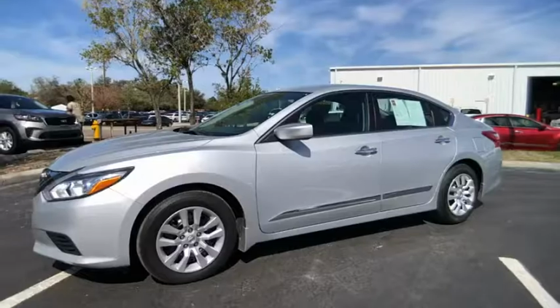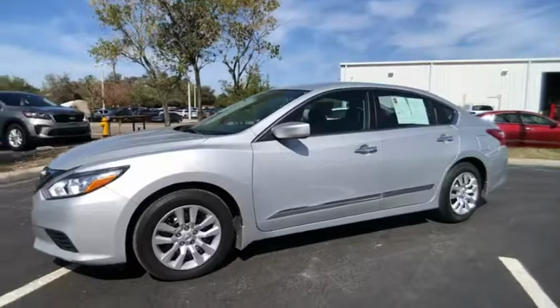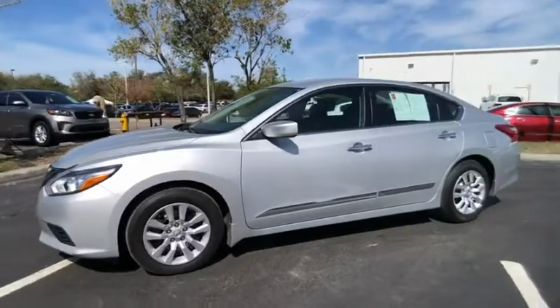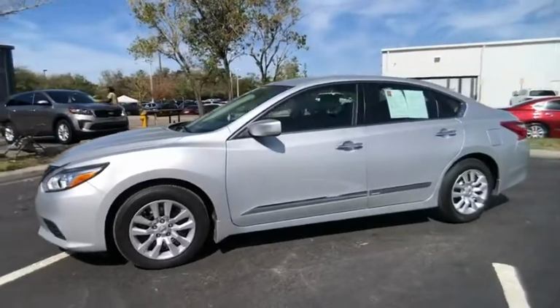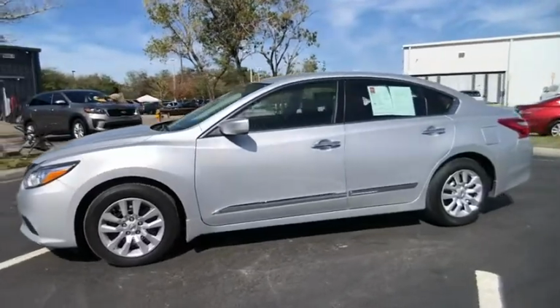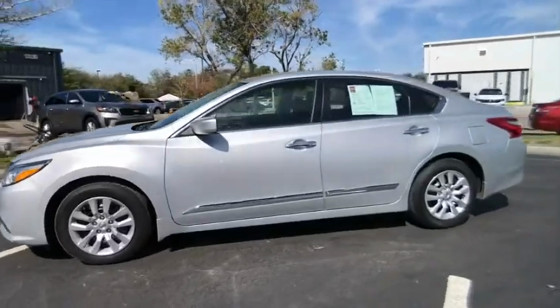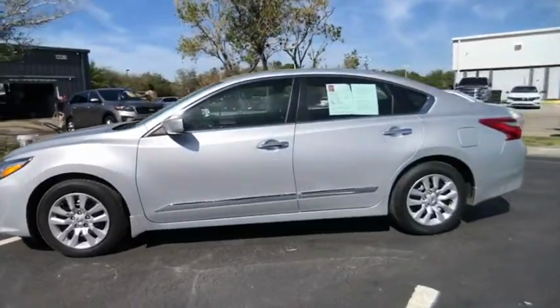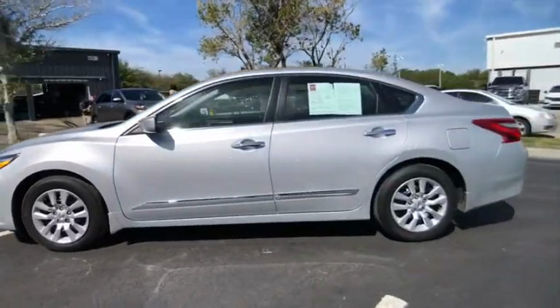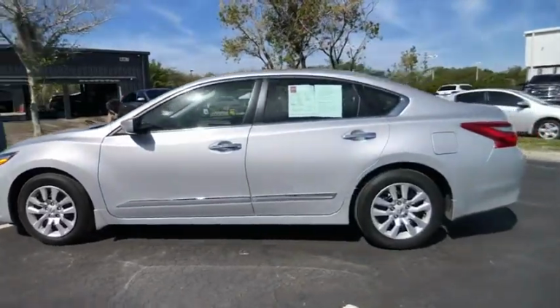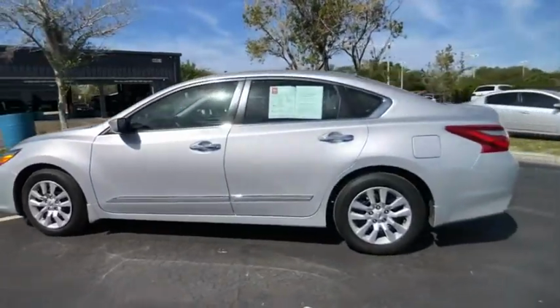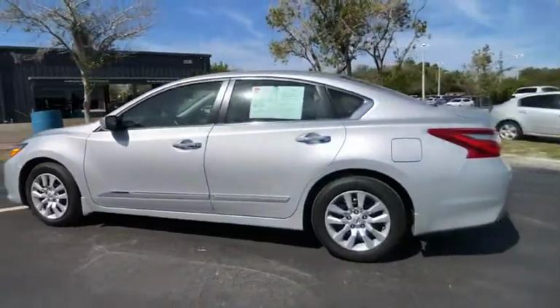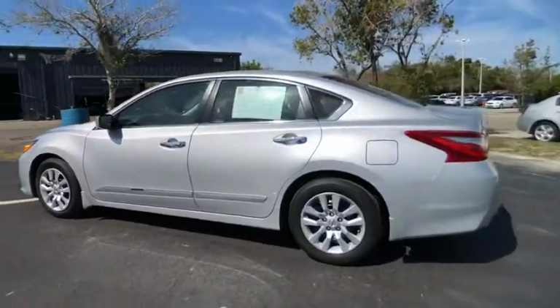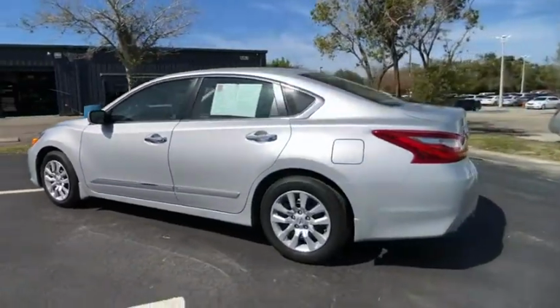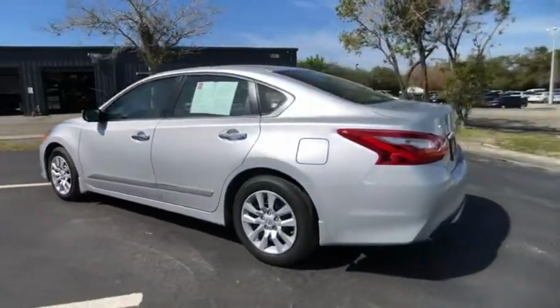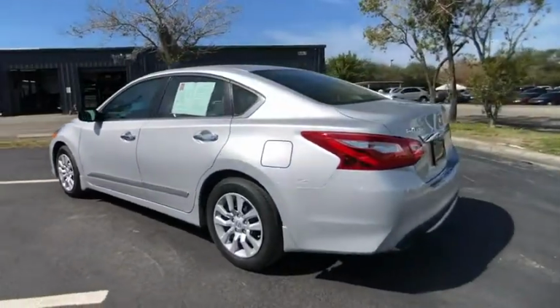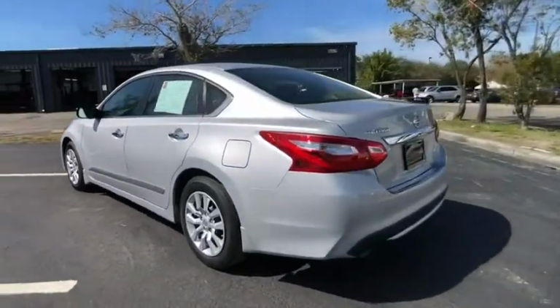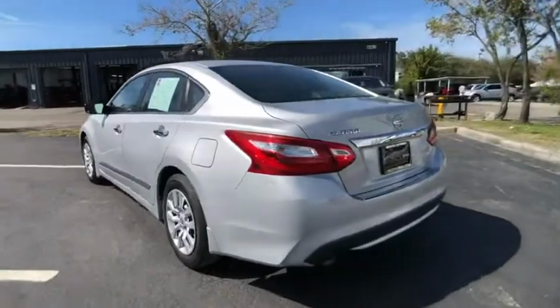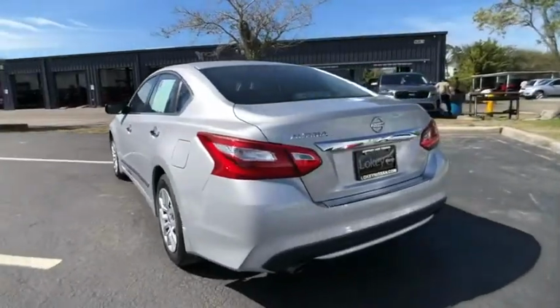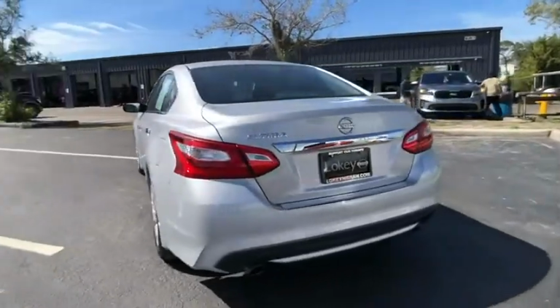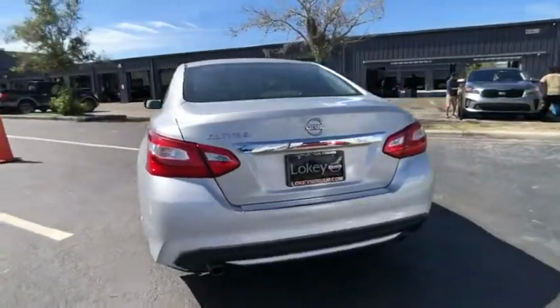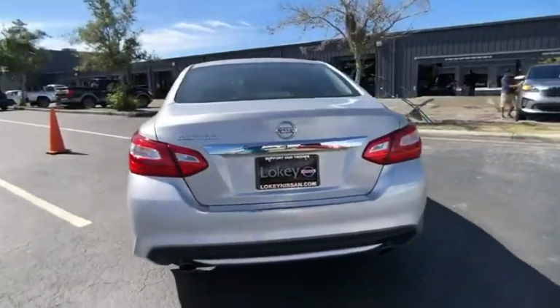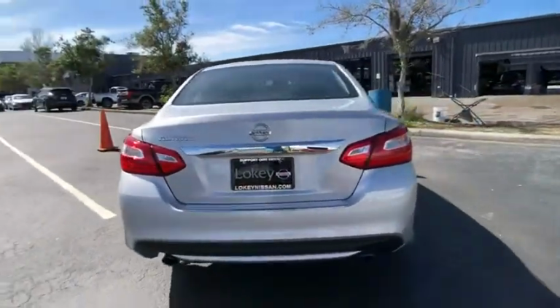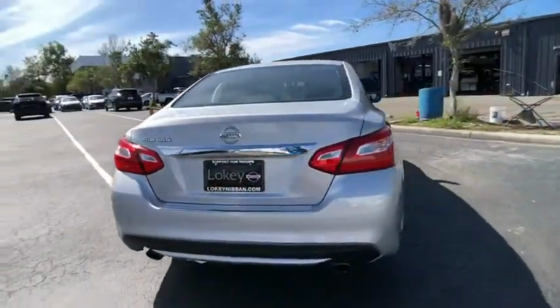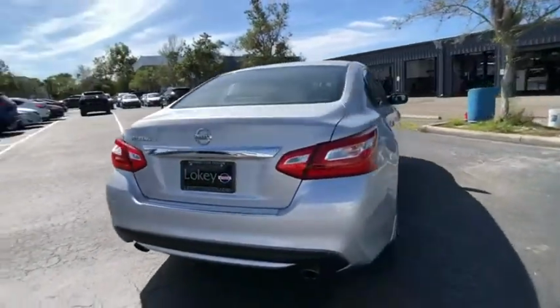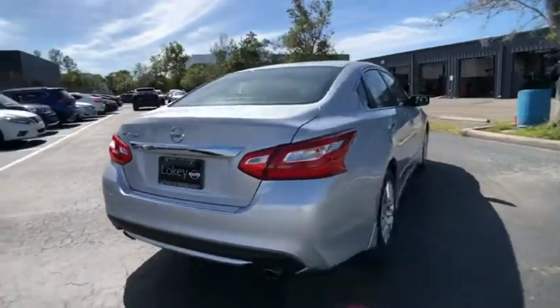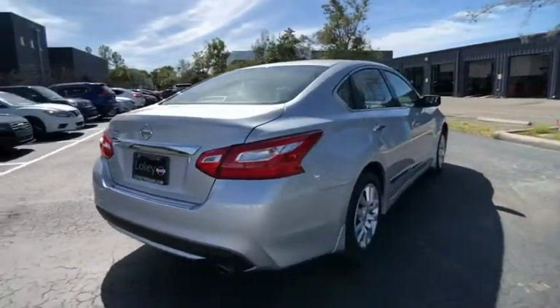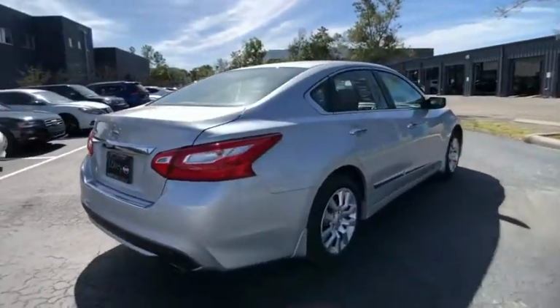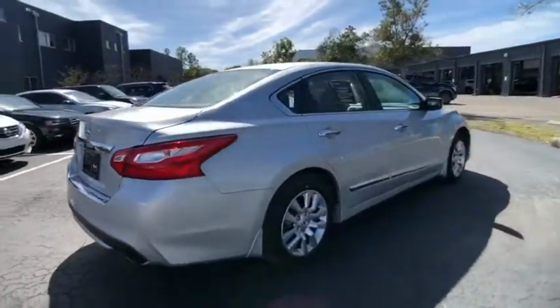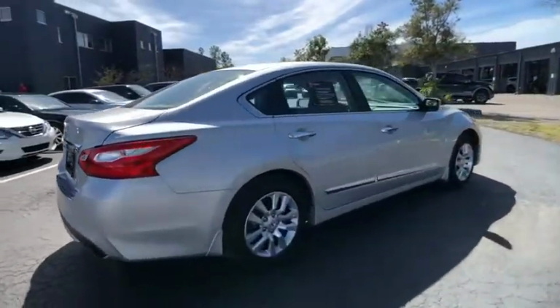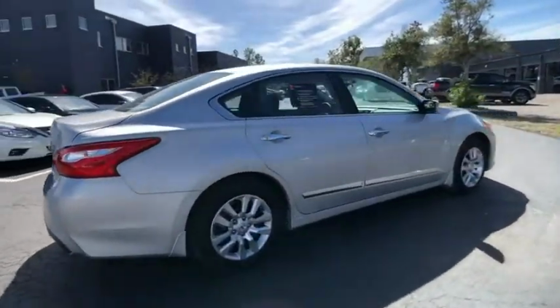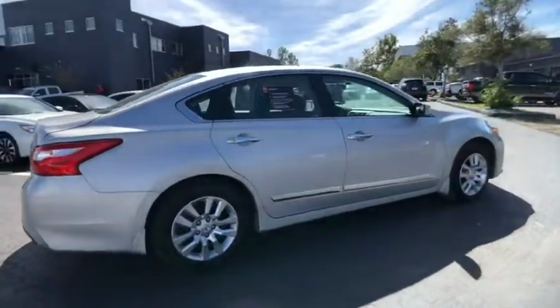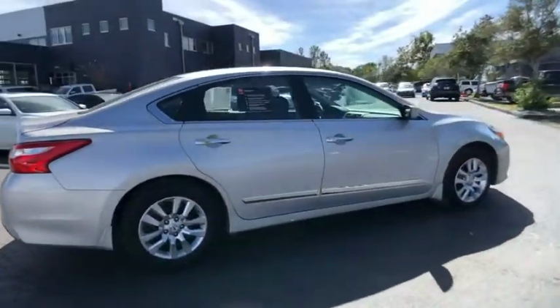Come test drive the 2016 Altima. The Nissan Altima offers advanced features to make life easier, including push-button ignition, which comes standard.